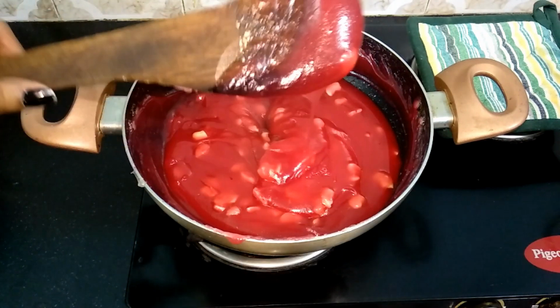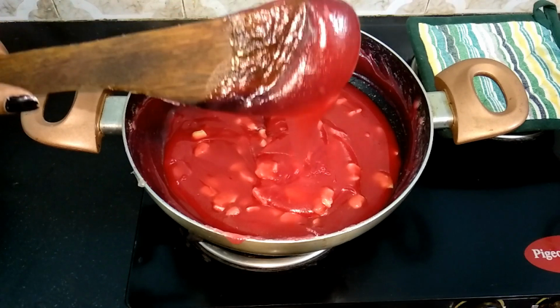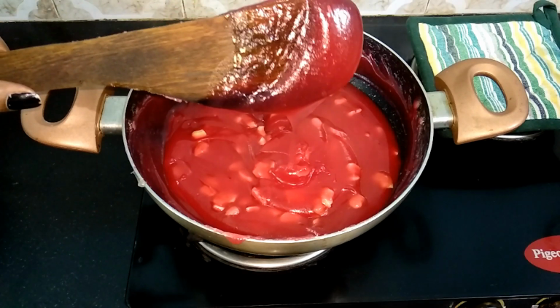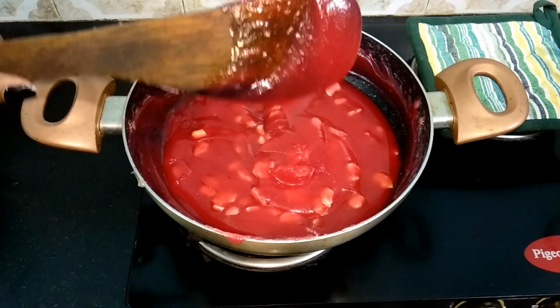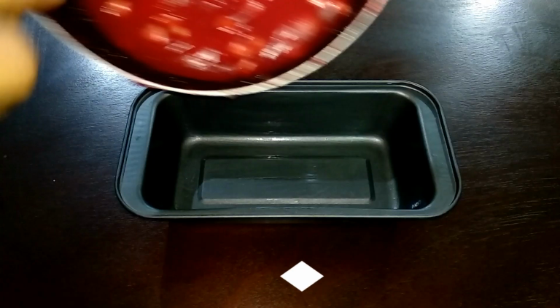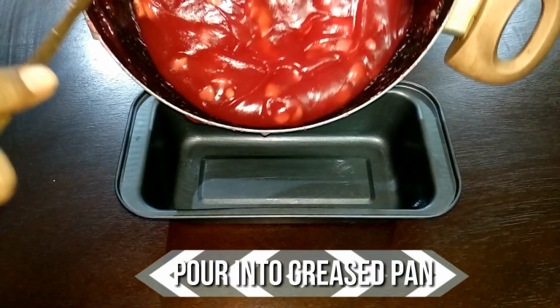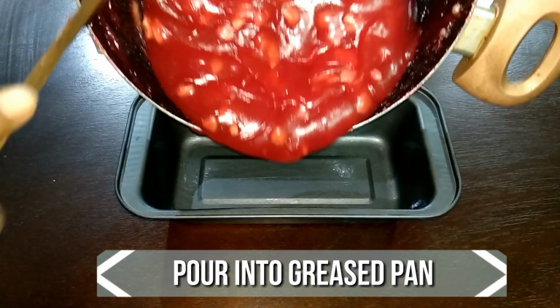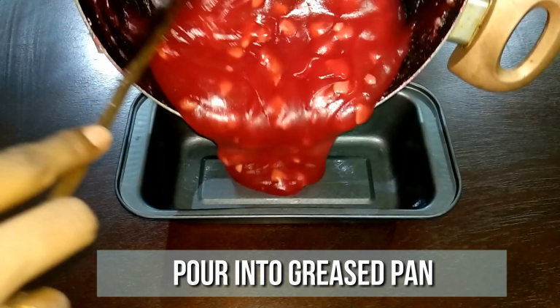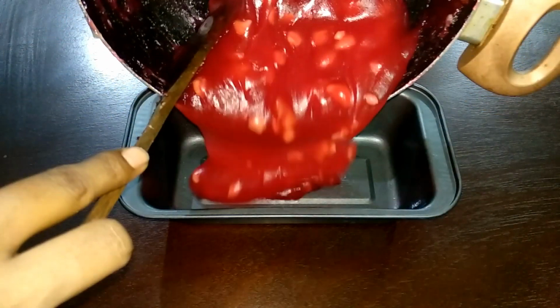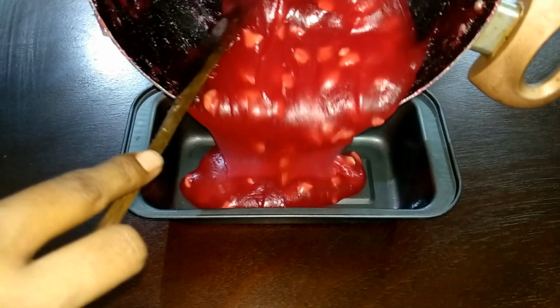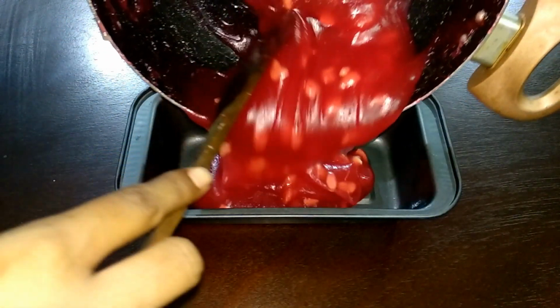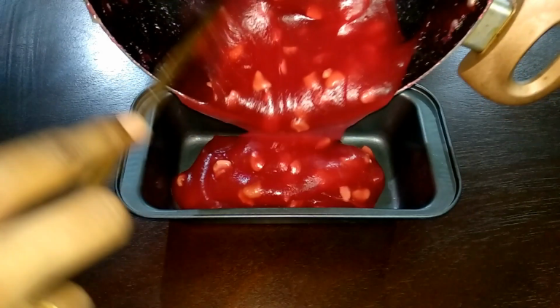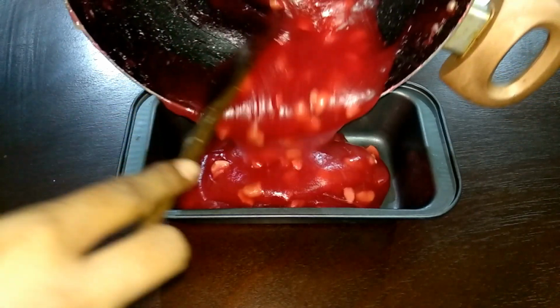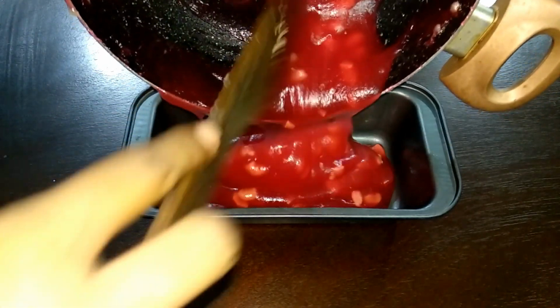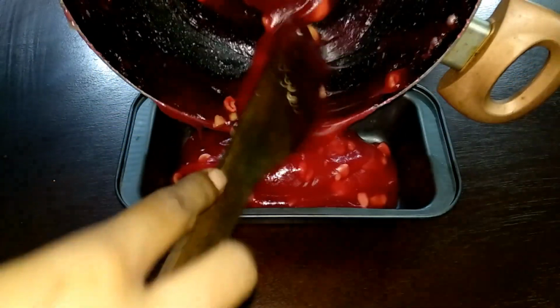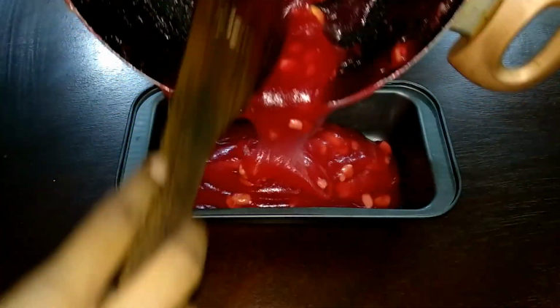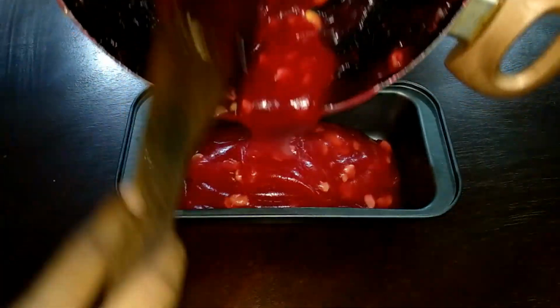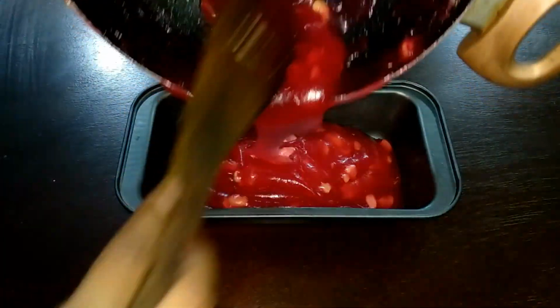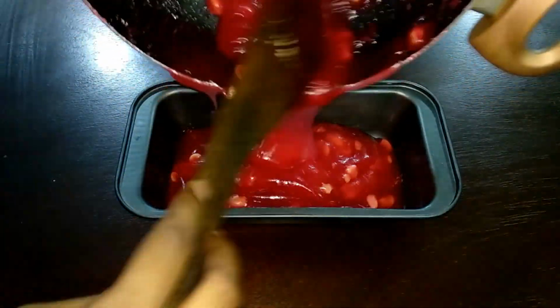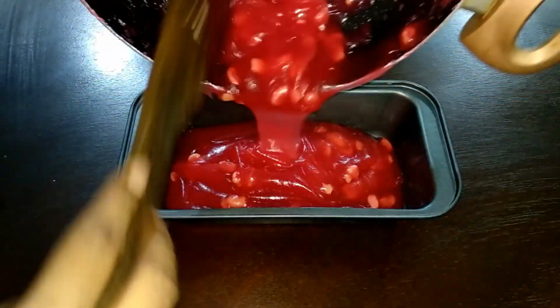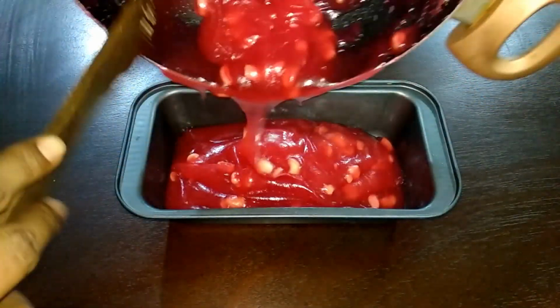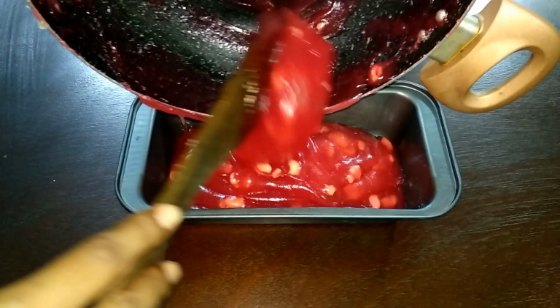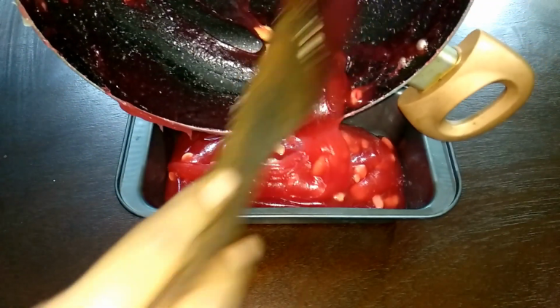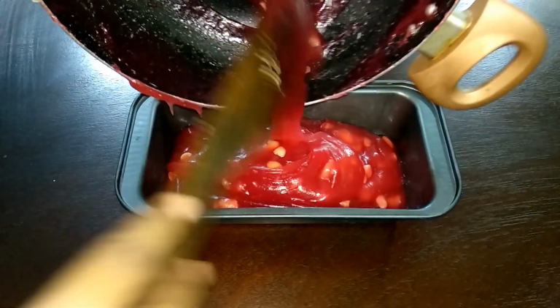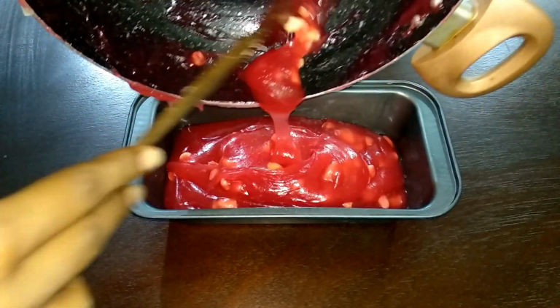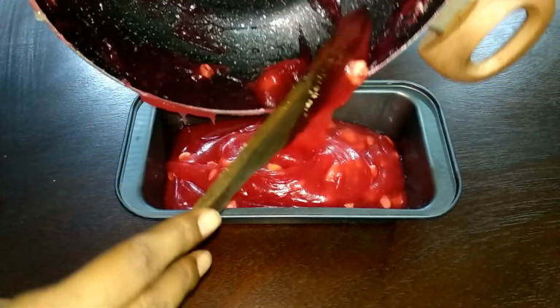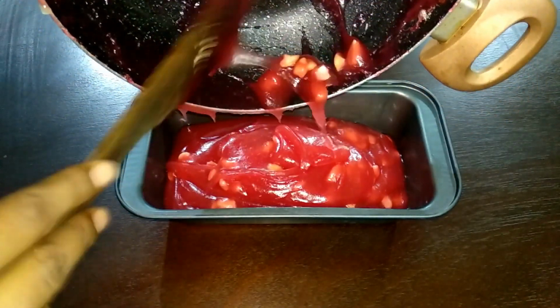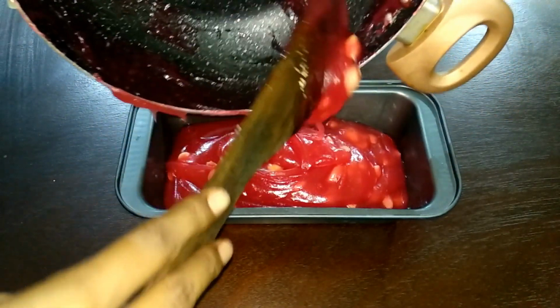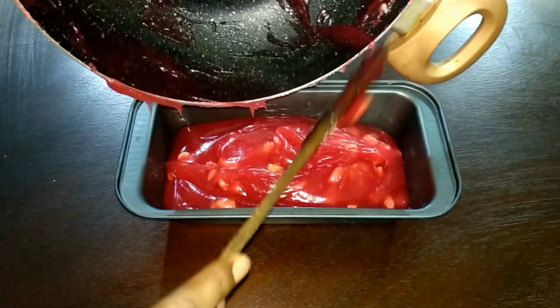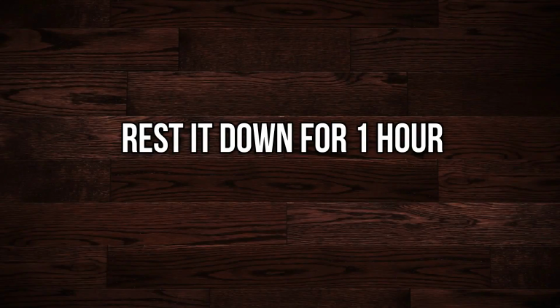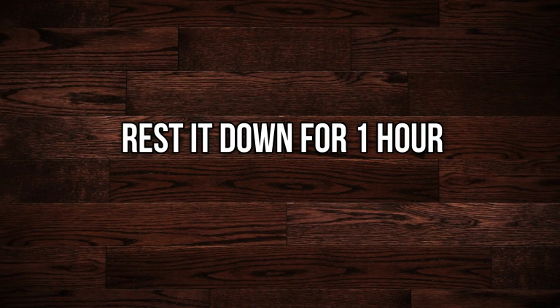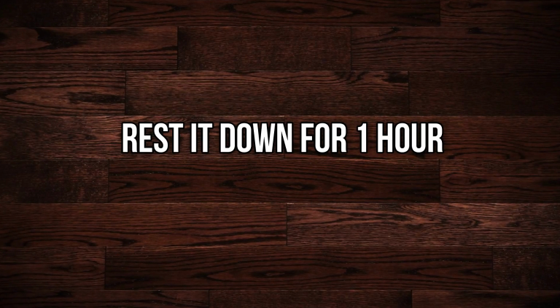Now it's well mixed, so go ahead and pour it into a greased pan. Let this rest for an hour.